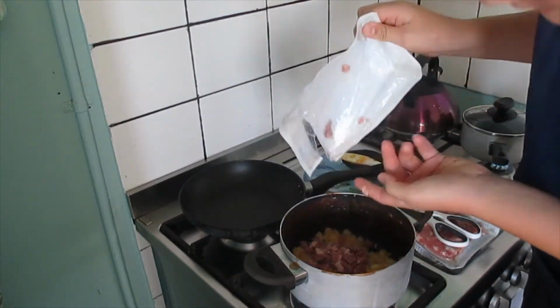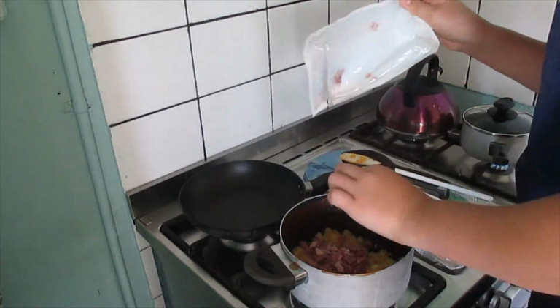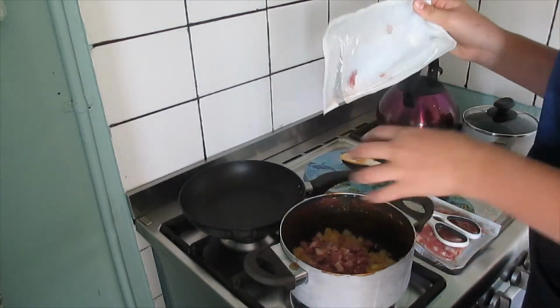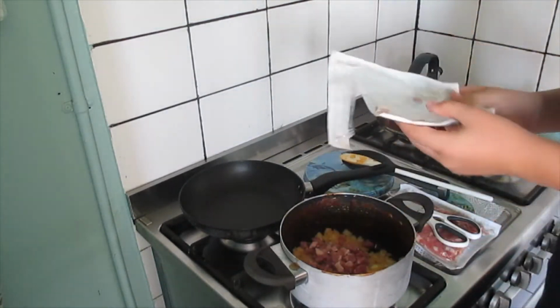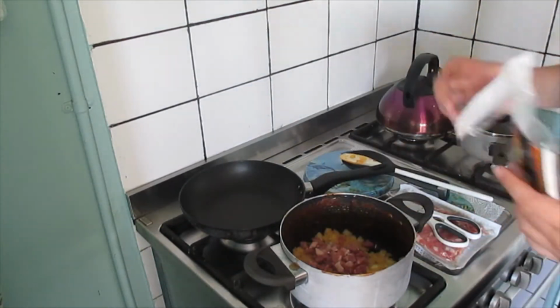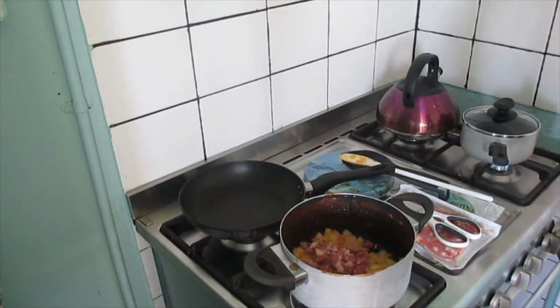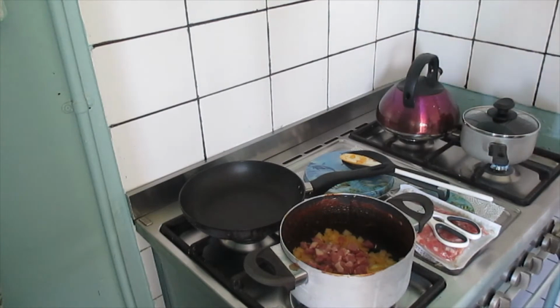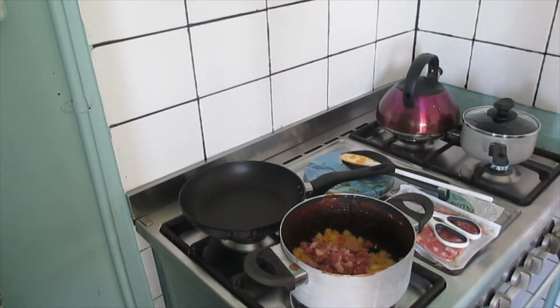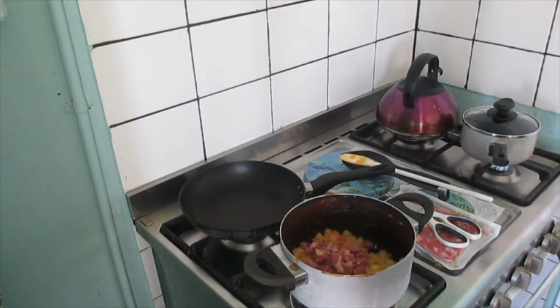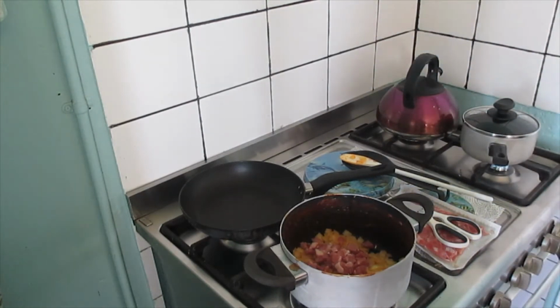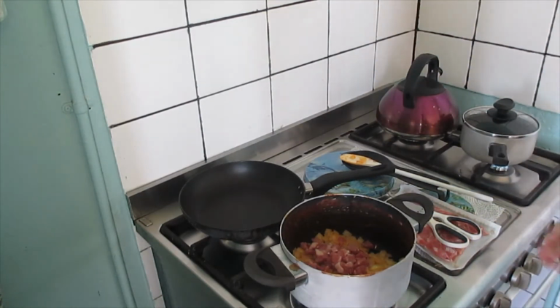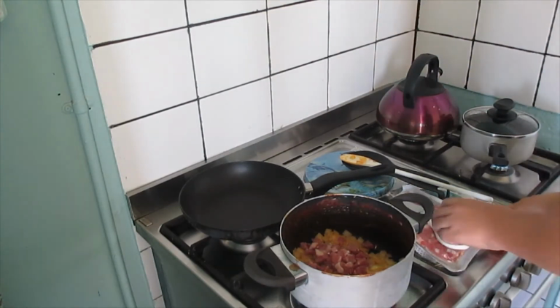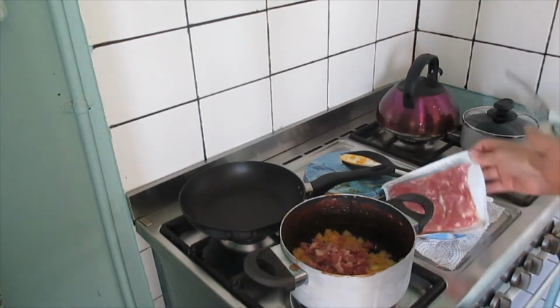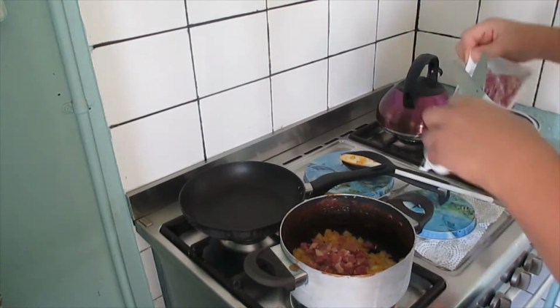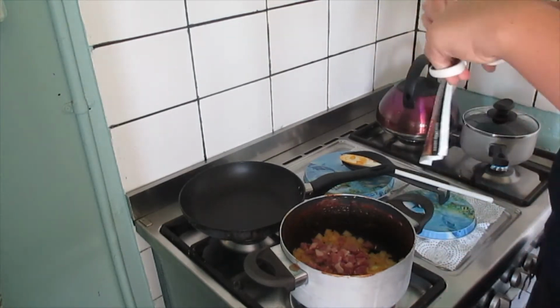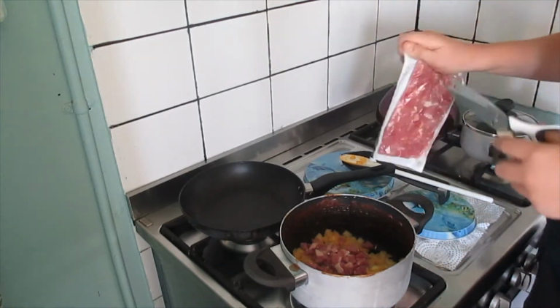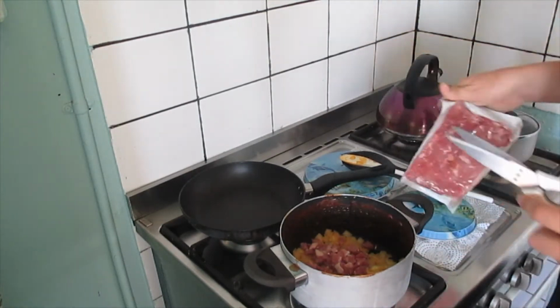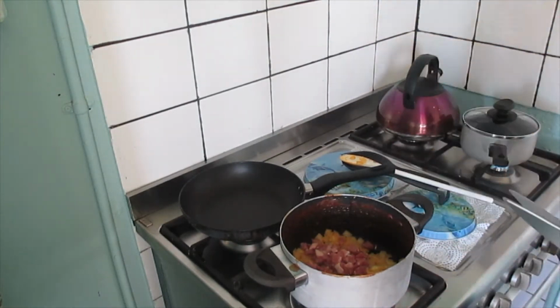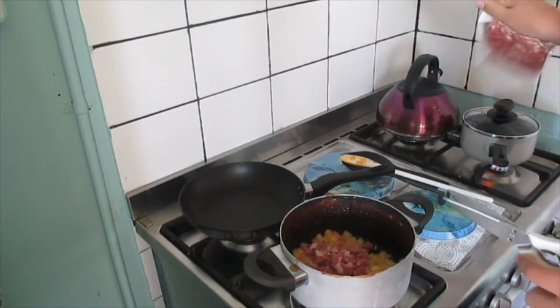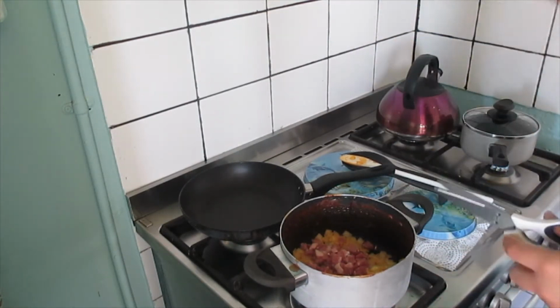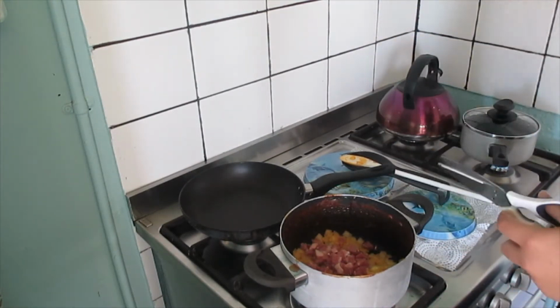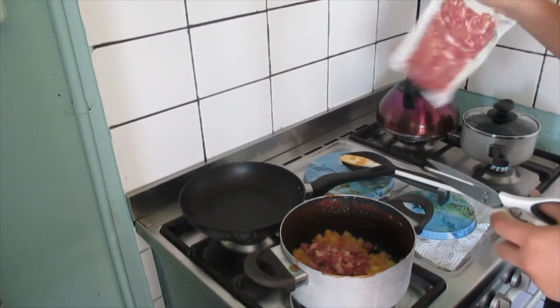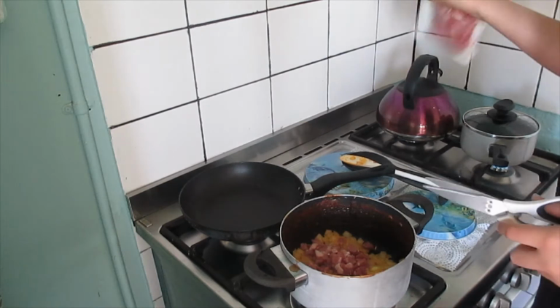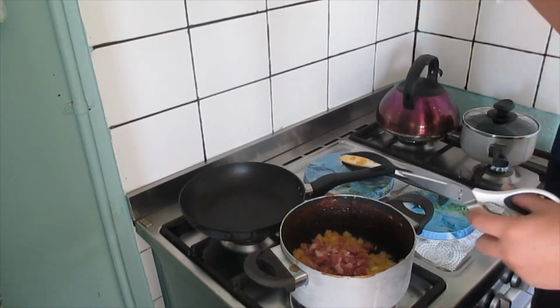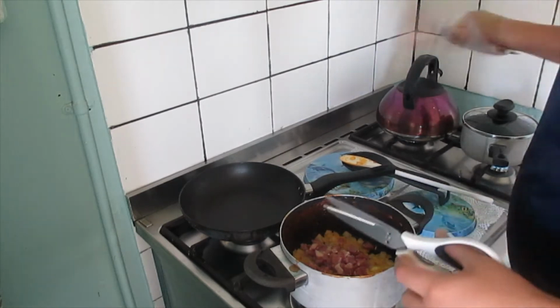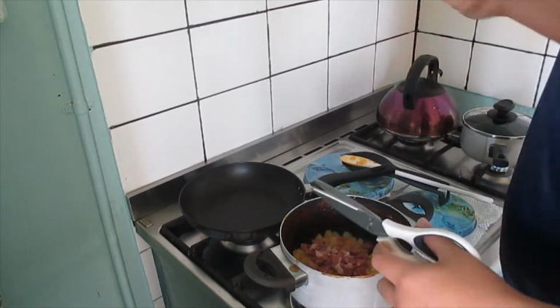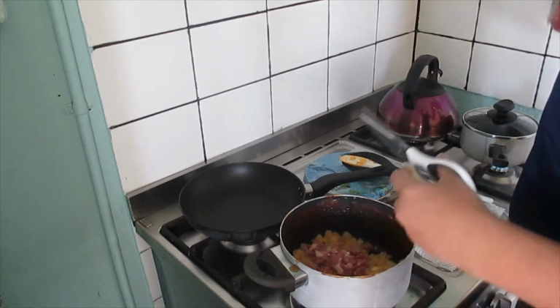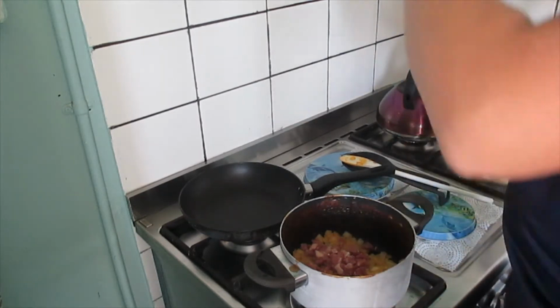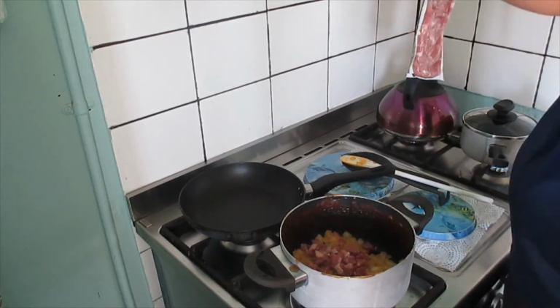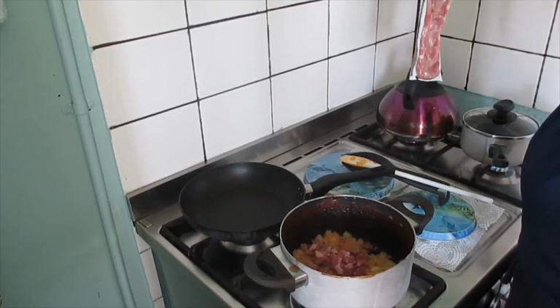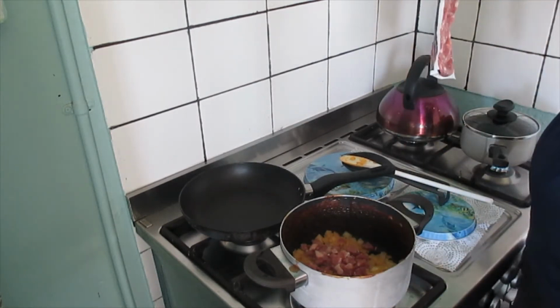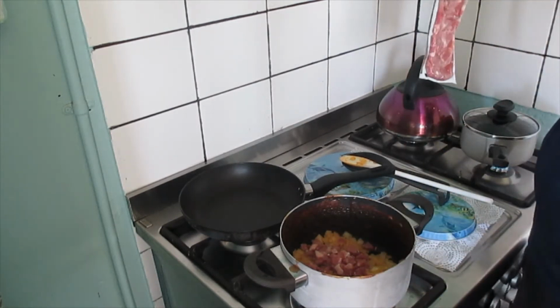If you guys have a suggestion for a second breakfast I should make, please leave it in the comments down below — what kind I should make. And I'll add the bacon all the way across.